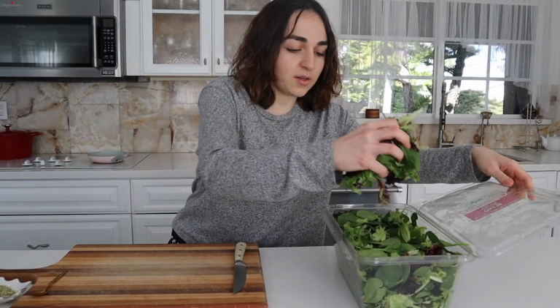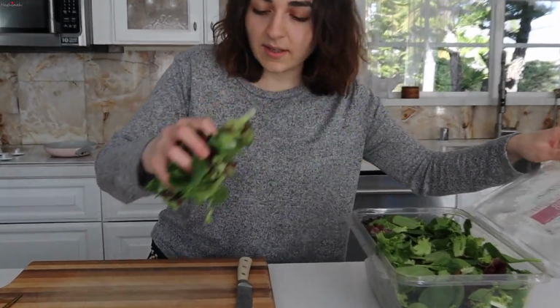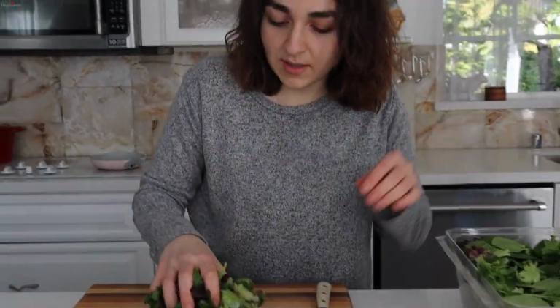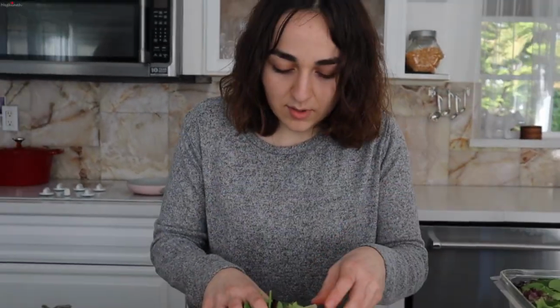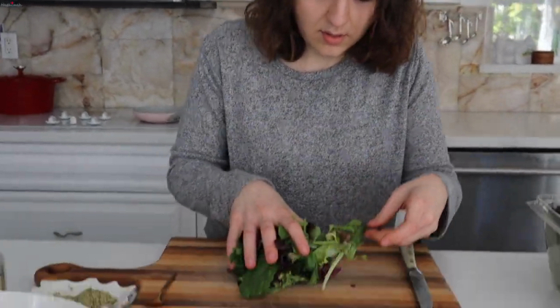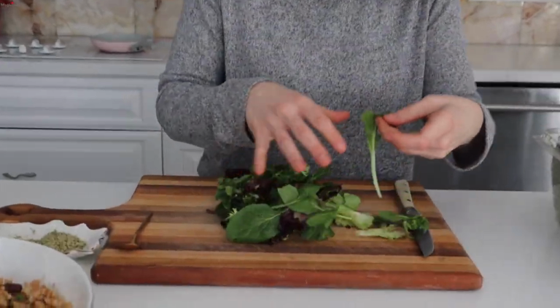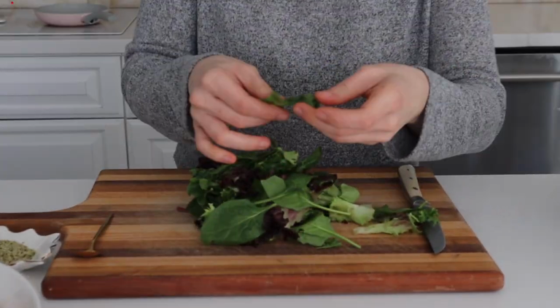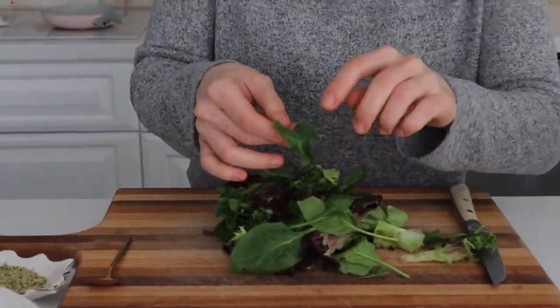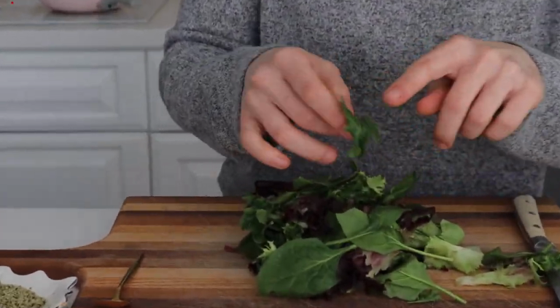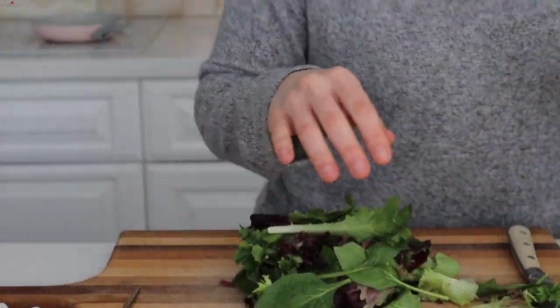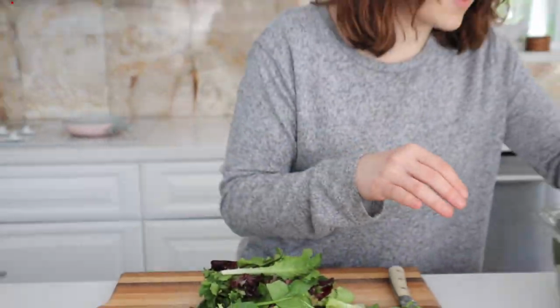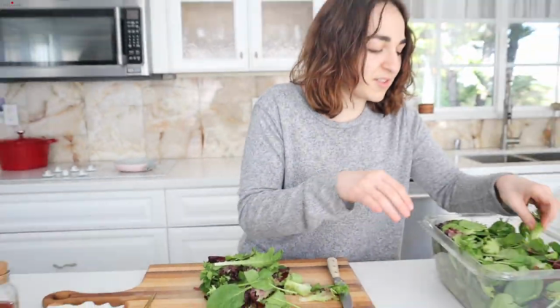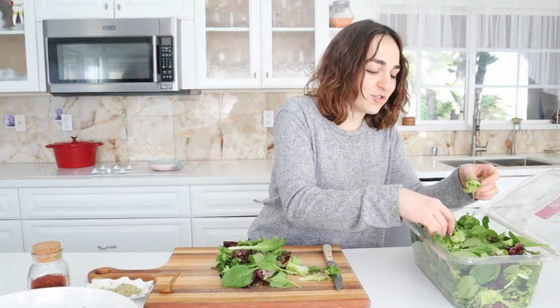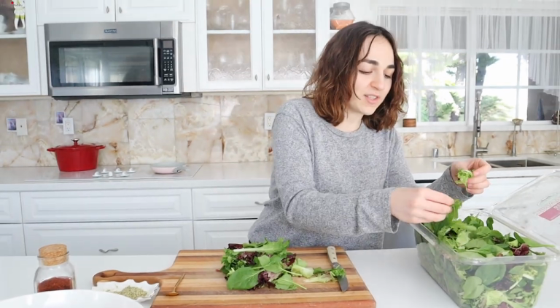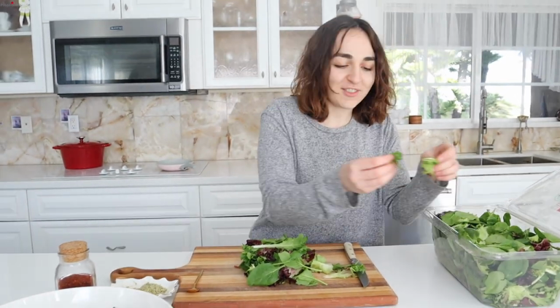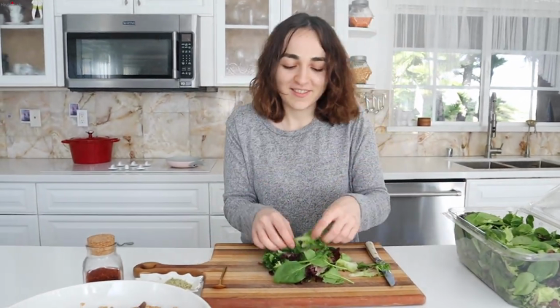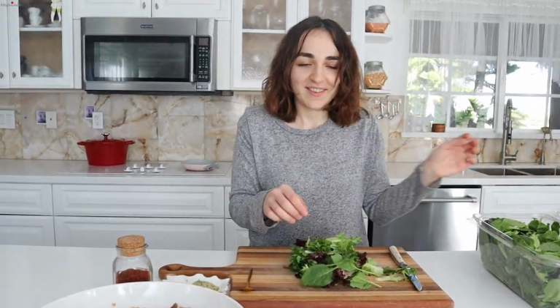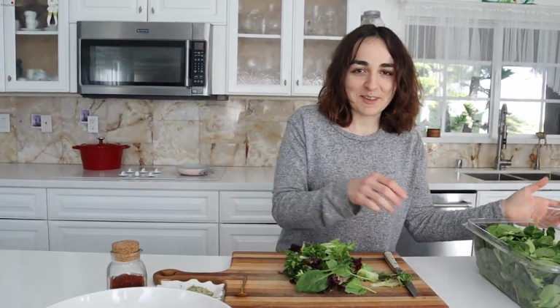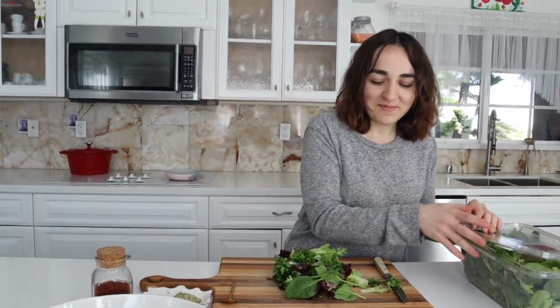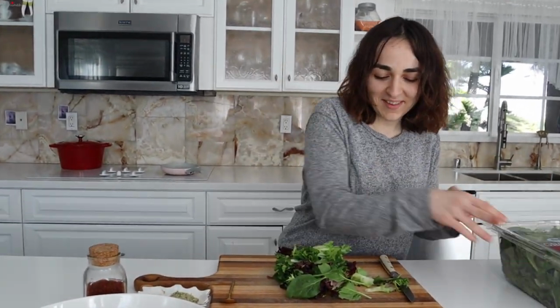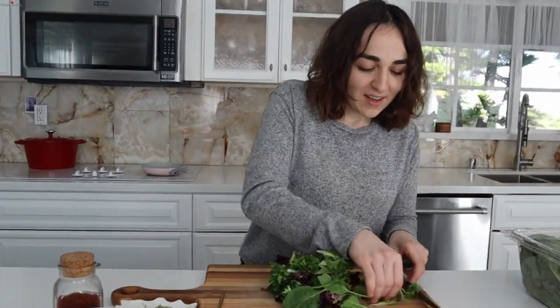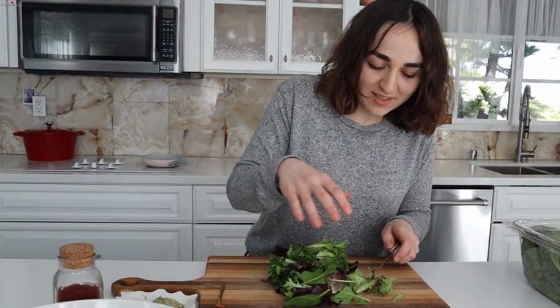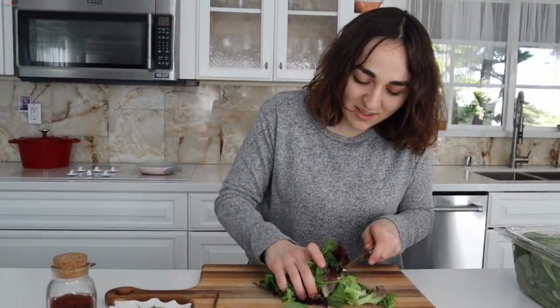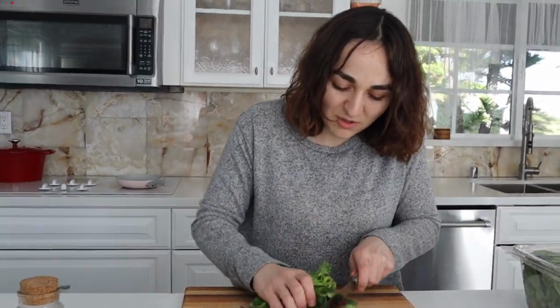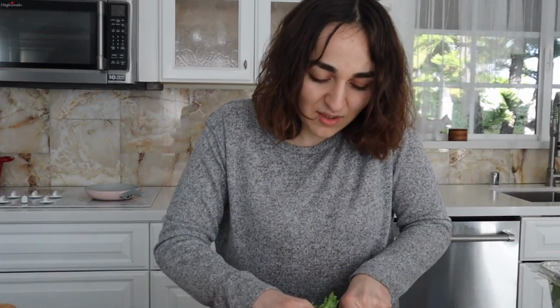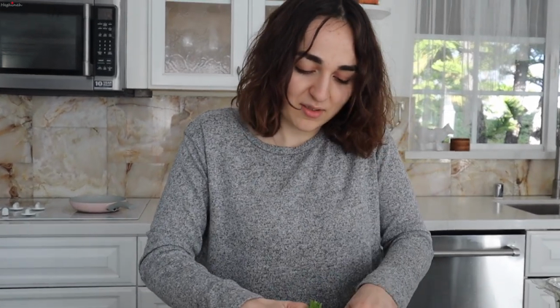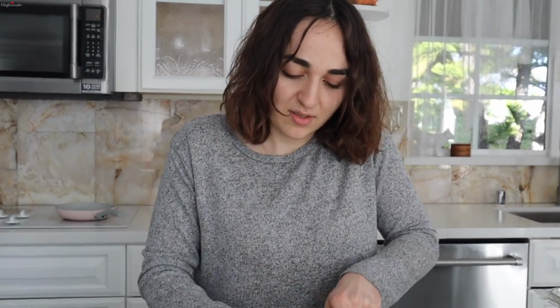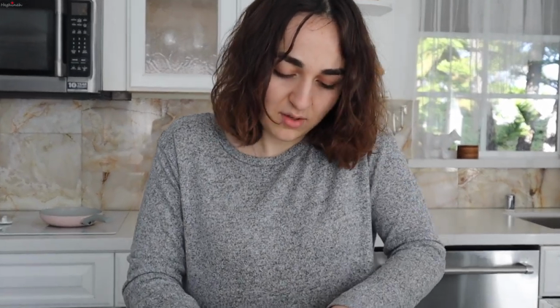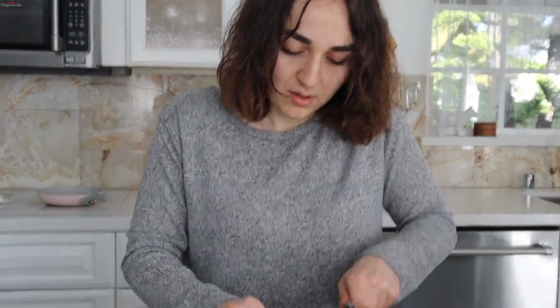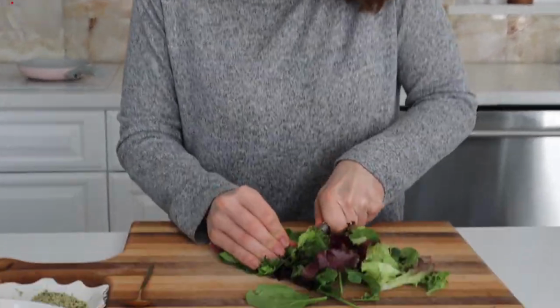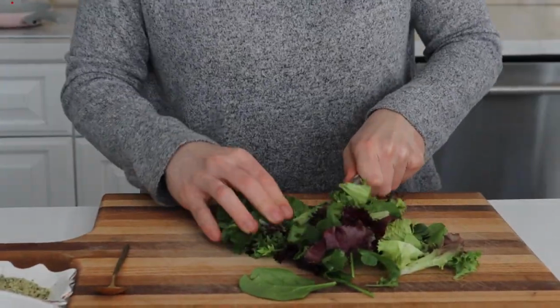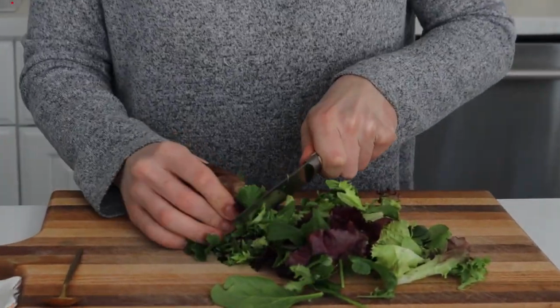Greens. I like to get these ones, especially for this salad. I don't really enjoy spinach. Sorry, Mom. I'm just going to cut these up just a little bit so it's easier to mix in the bowl.